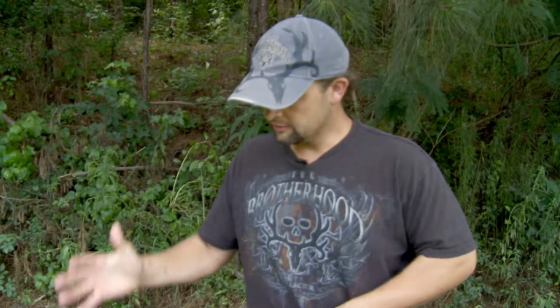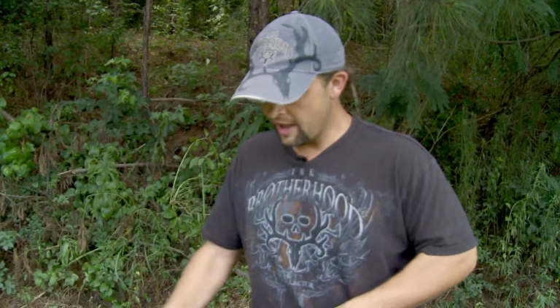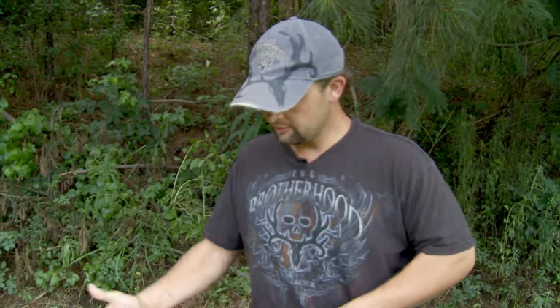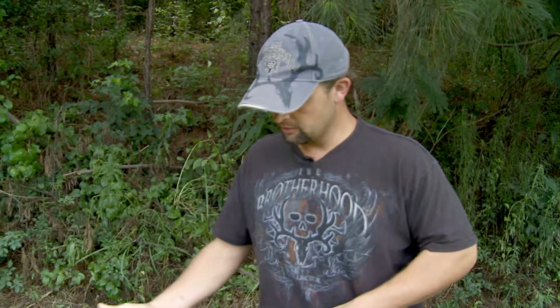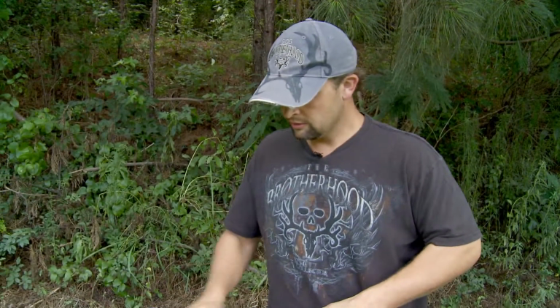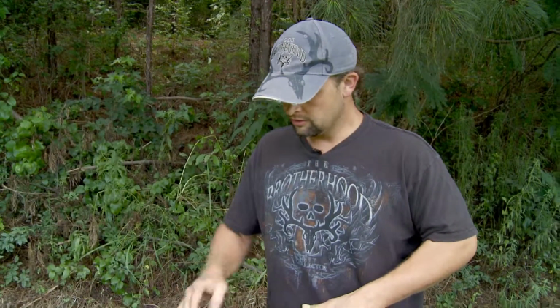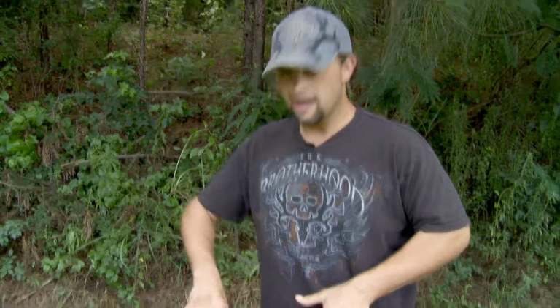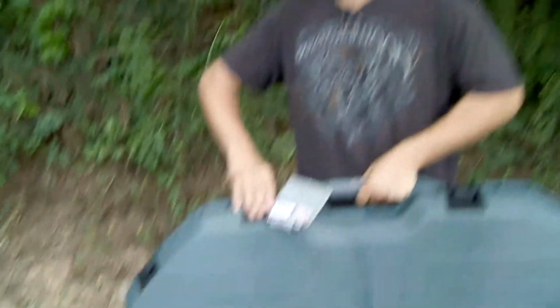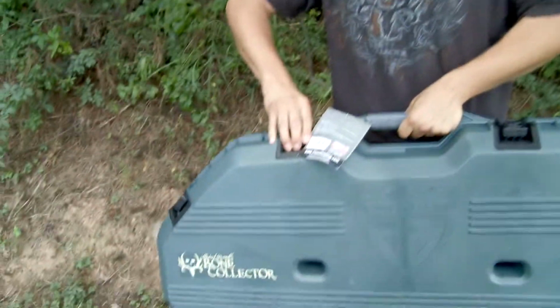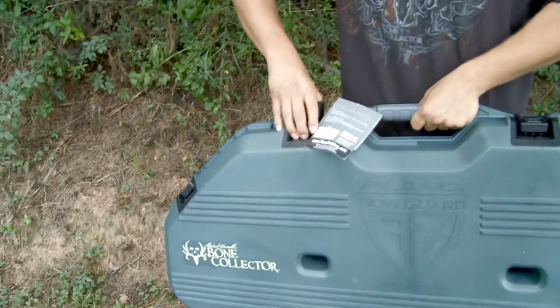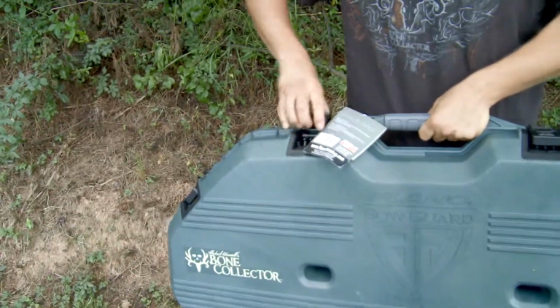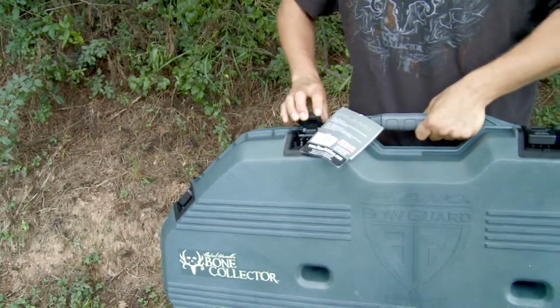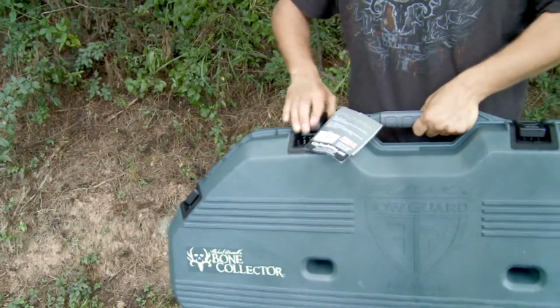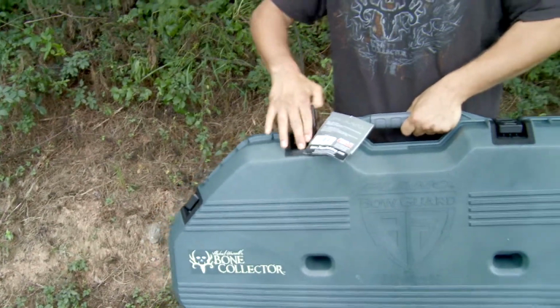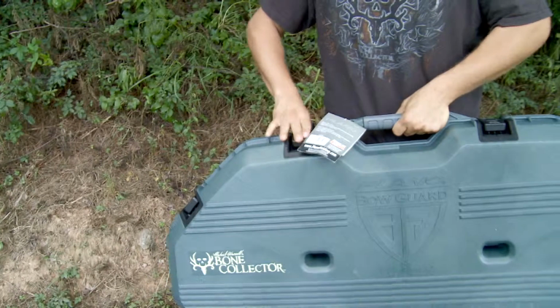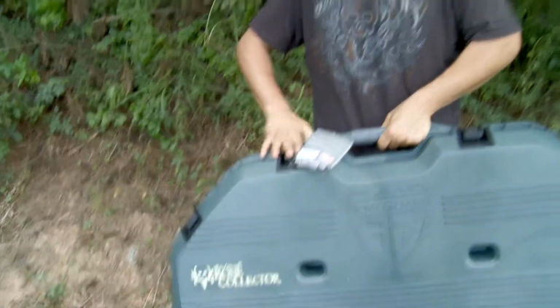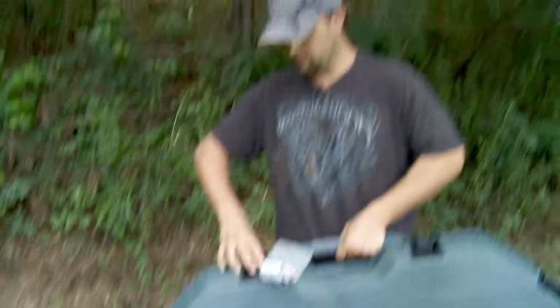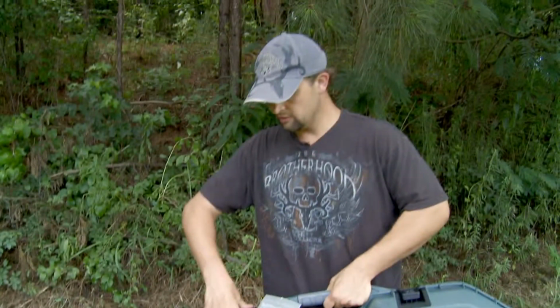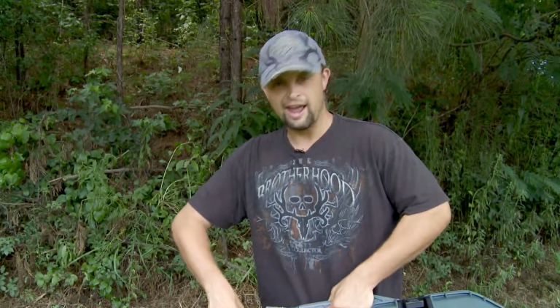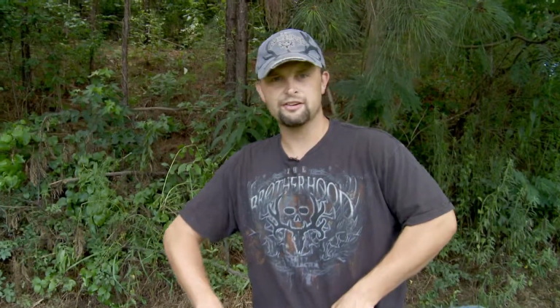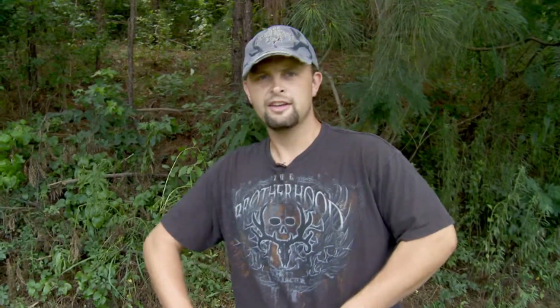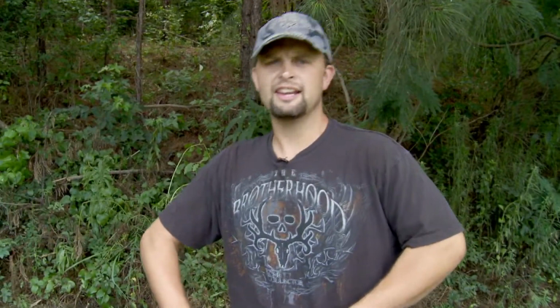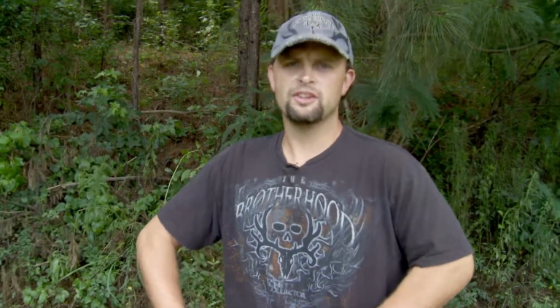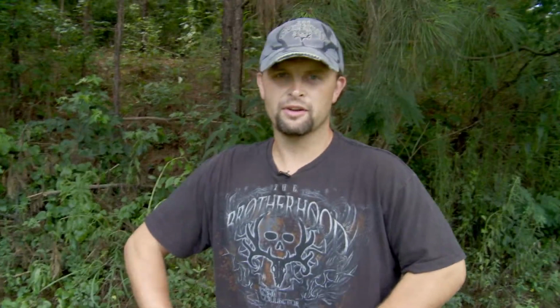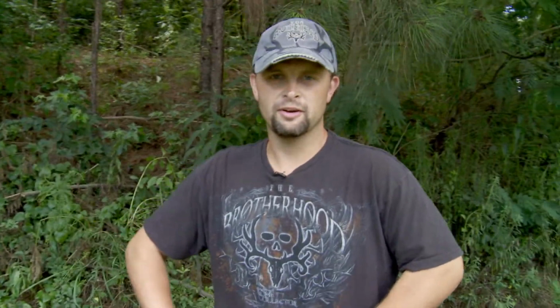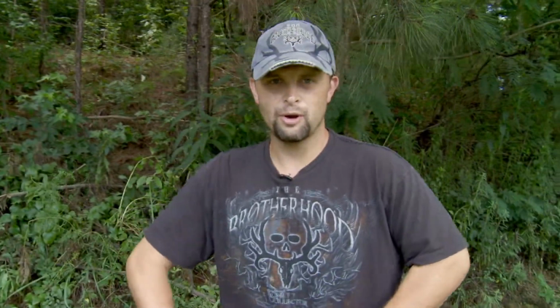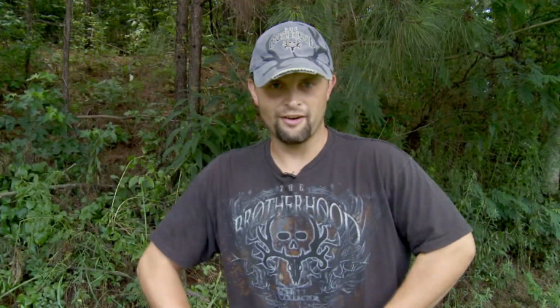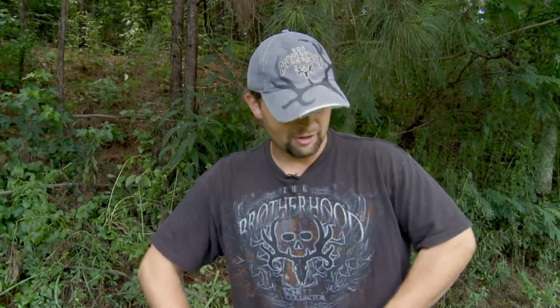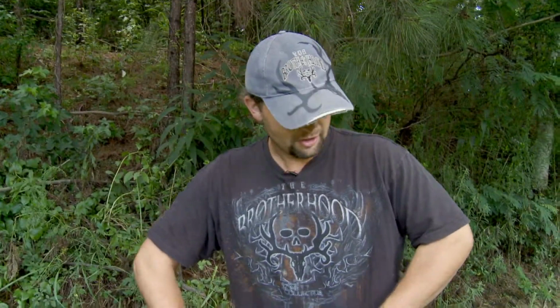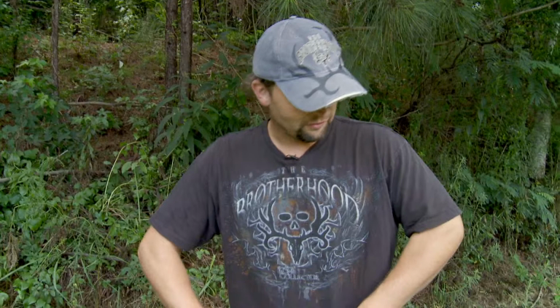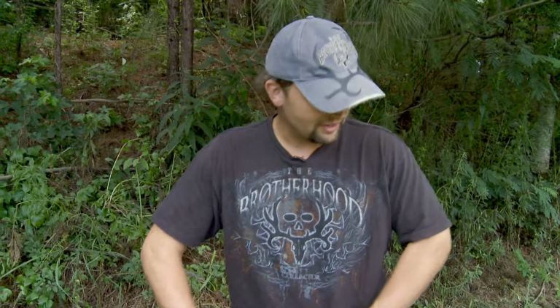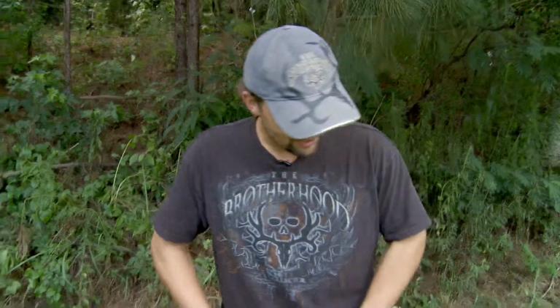It's light. It's durable. You can lock it. It's airport approved. You can fly anywhere in the country, you can go to Africa — anywhere you want to go hunt with a bow and arrow, you can fly it in this case.